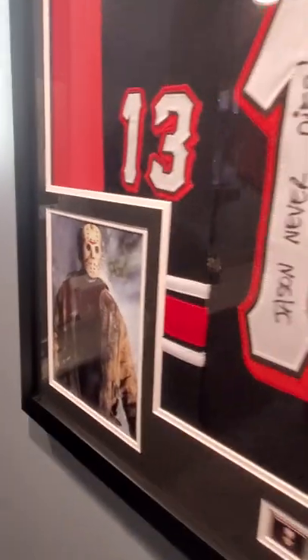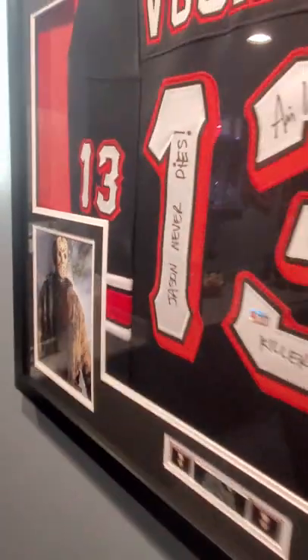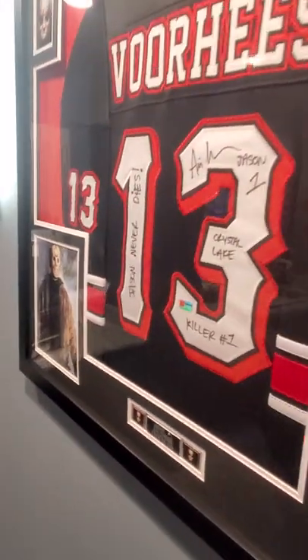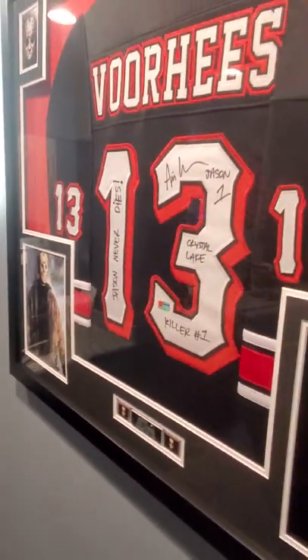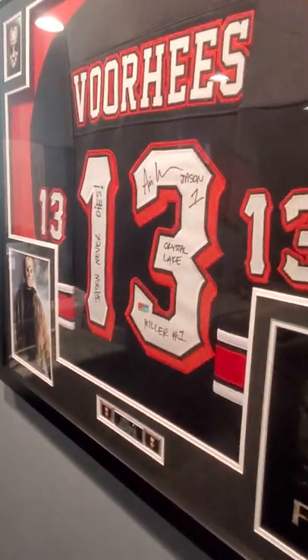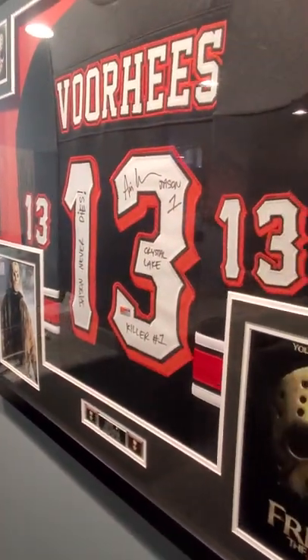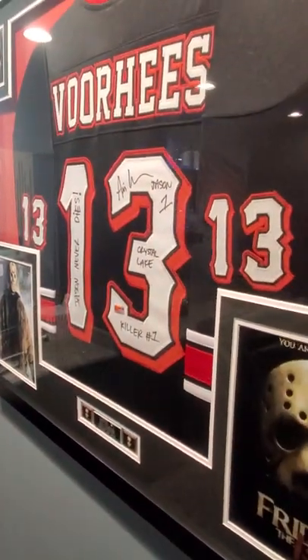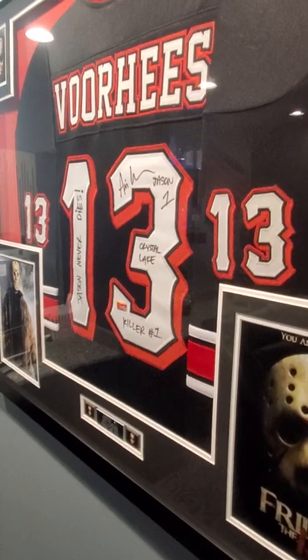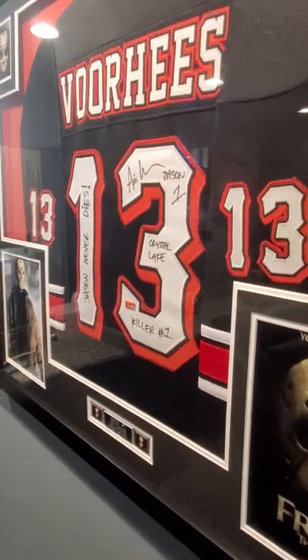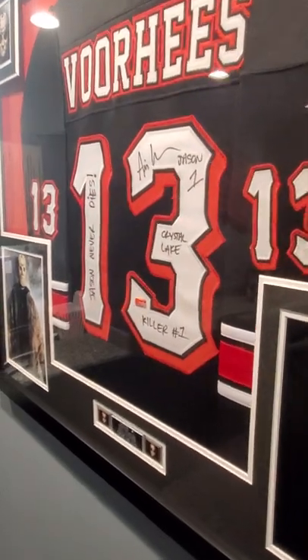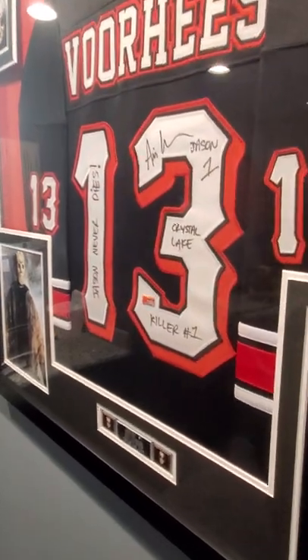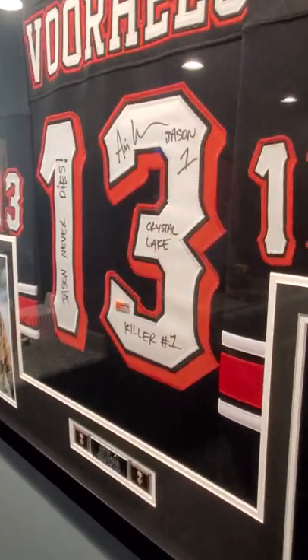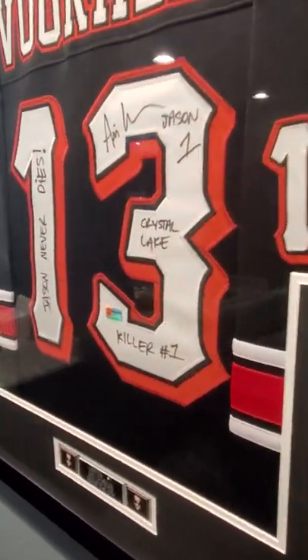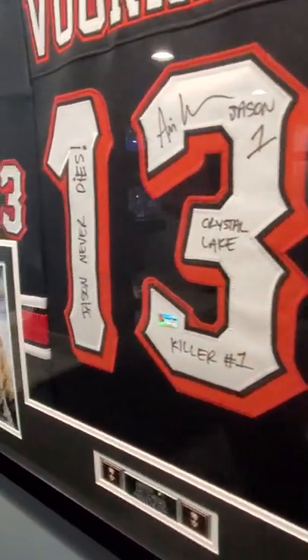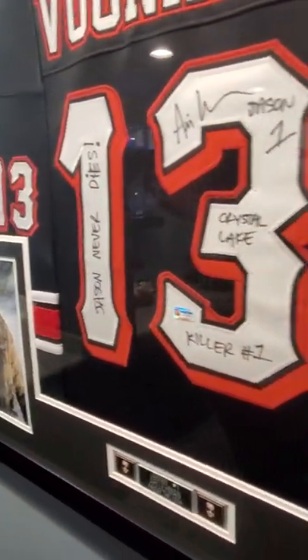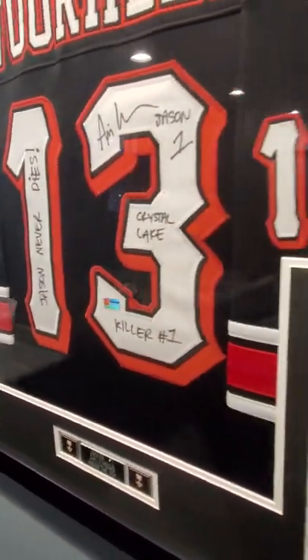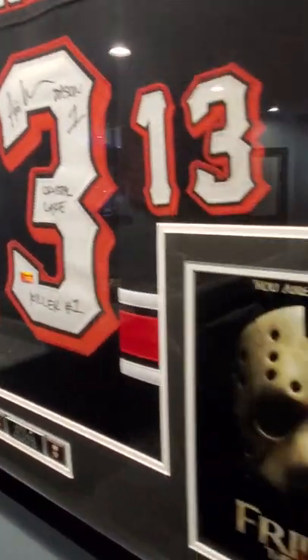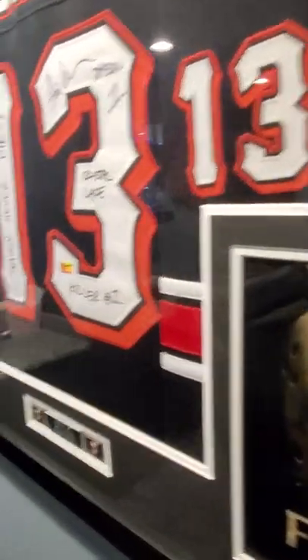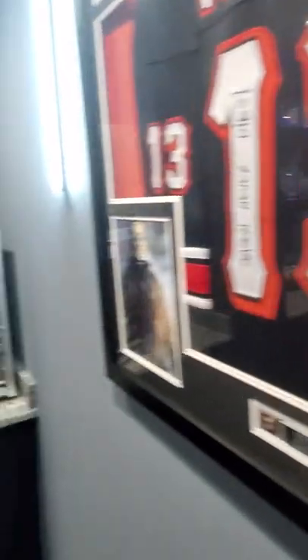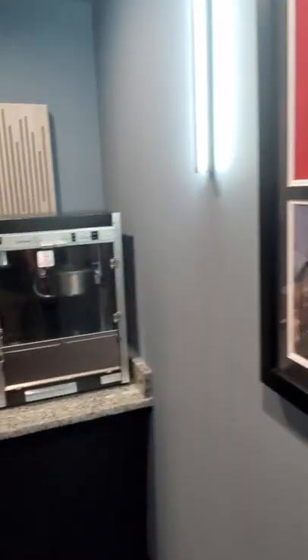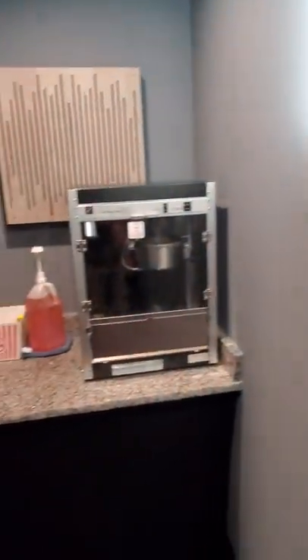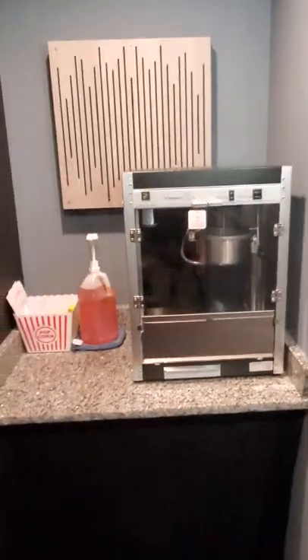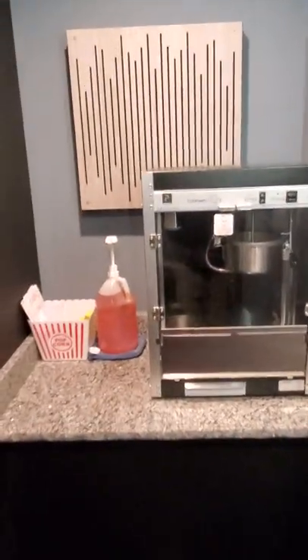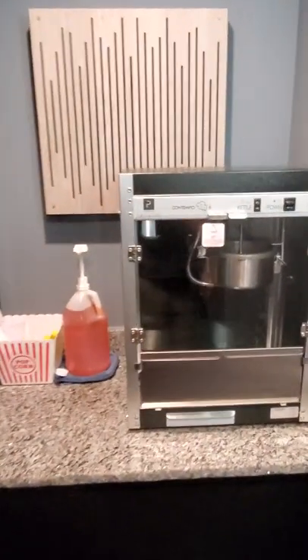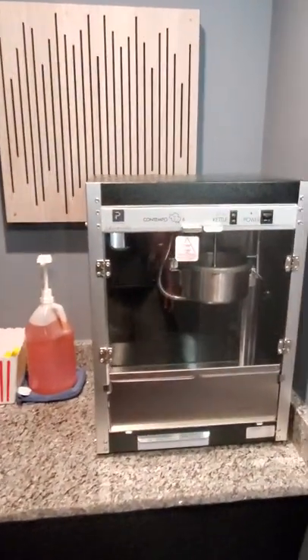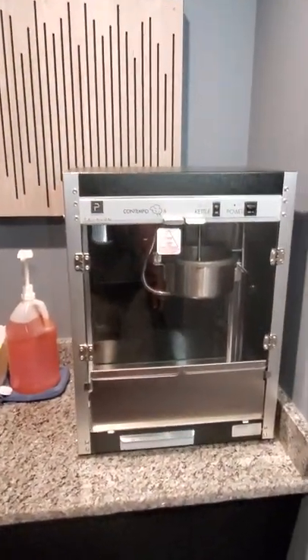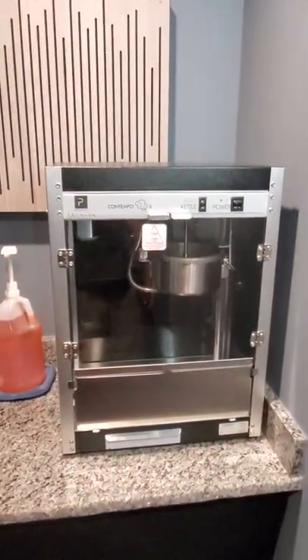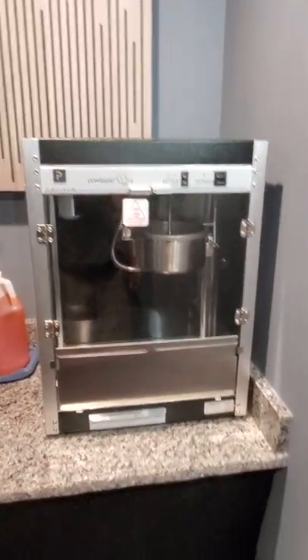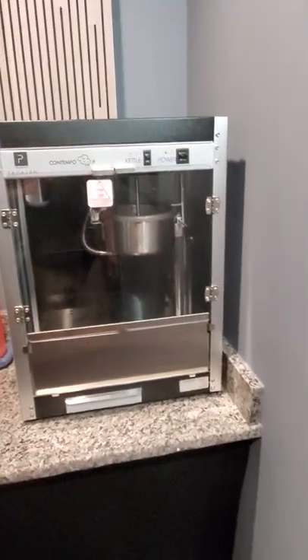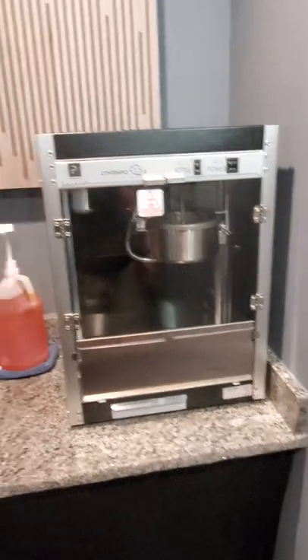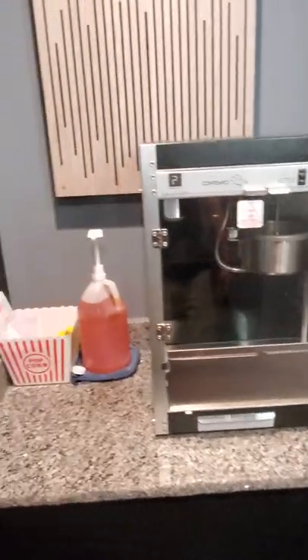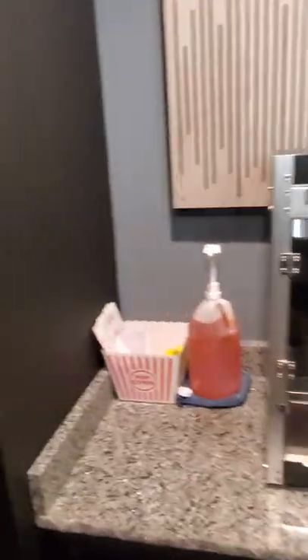Here we have the Jason Voorhees jersey signed by Ari Lehman, the actual very first Jason. And over here is the Paragon Popcorn Machine.